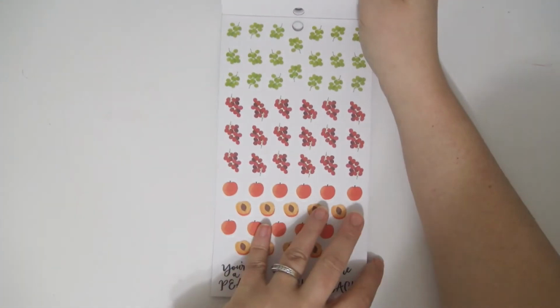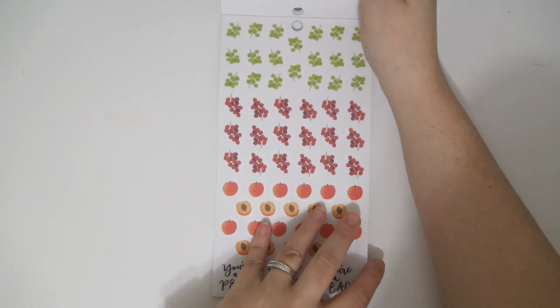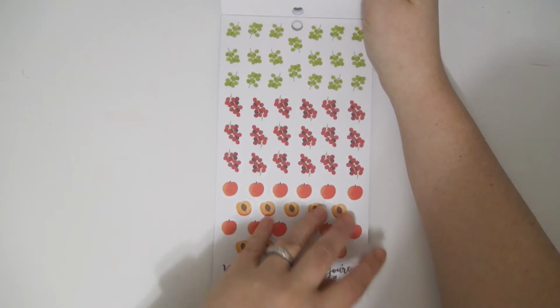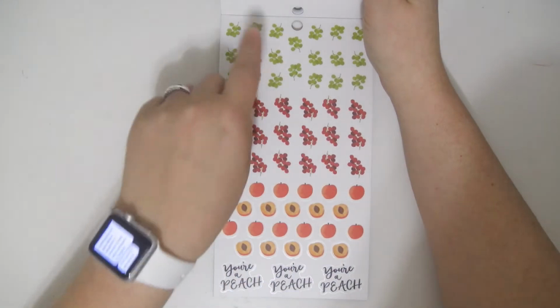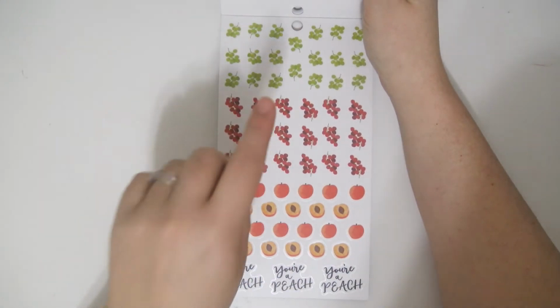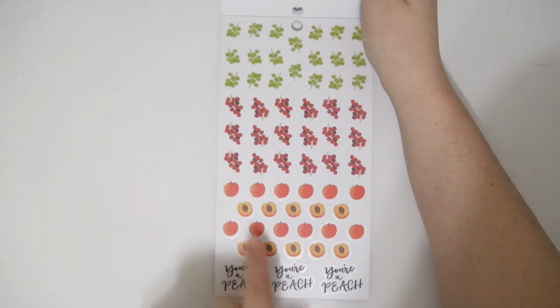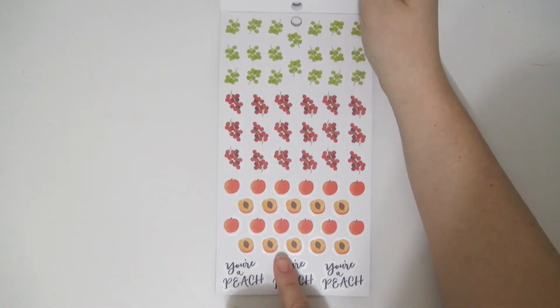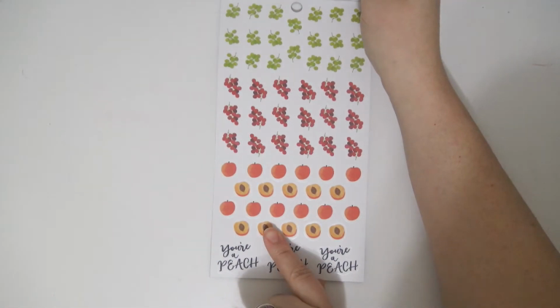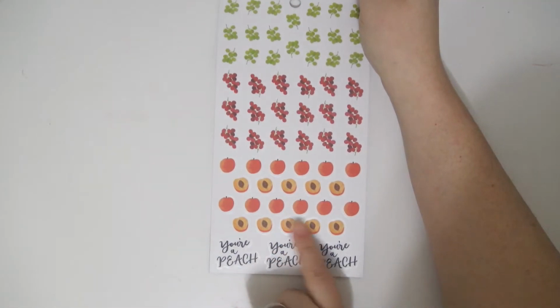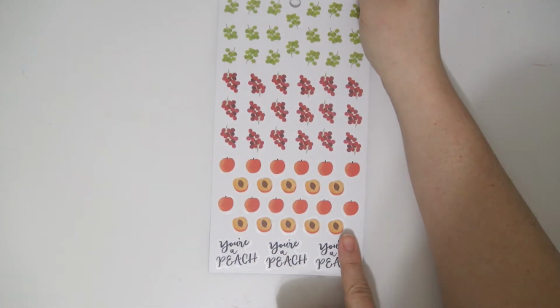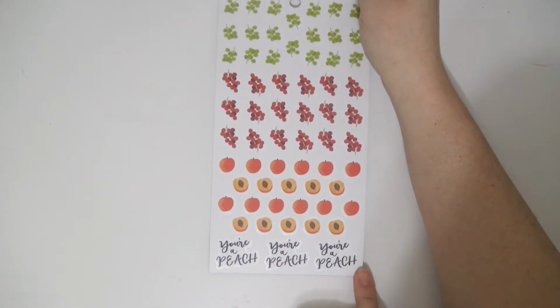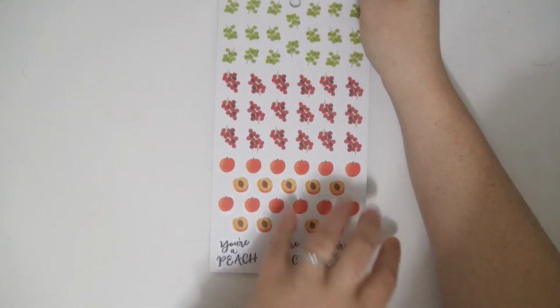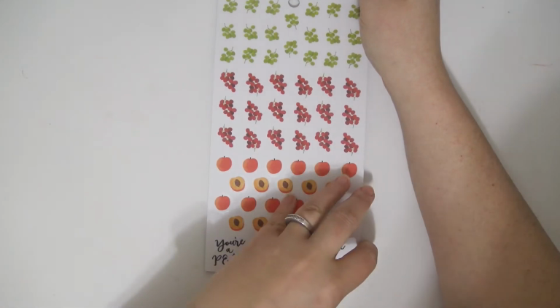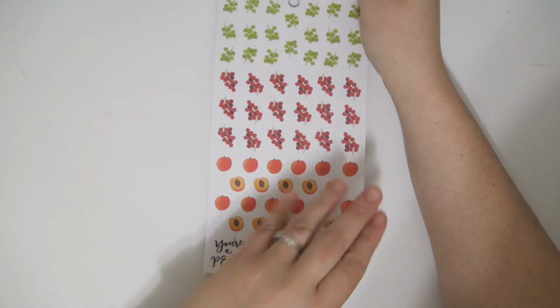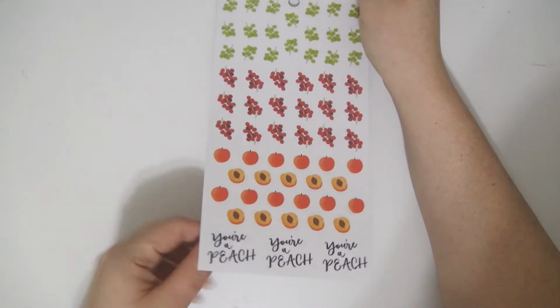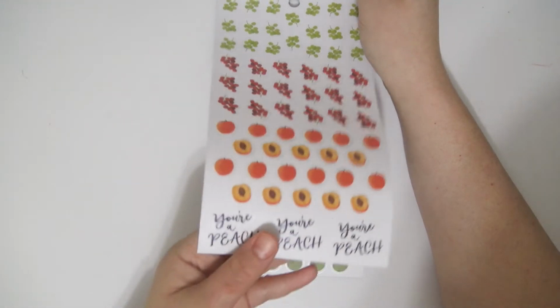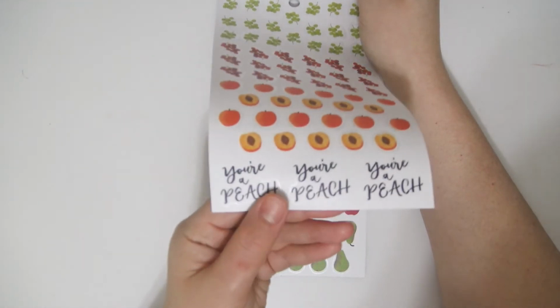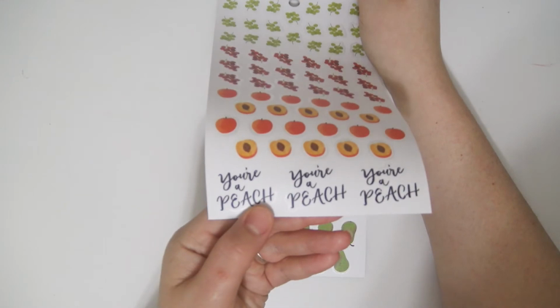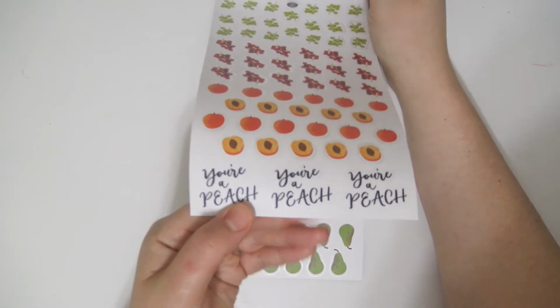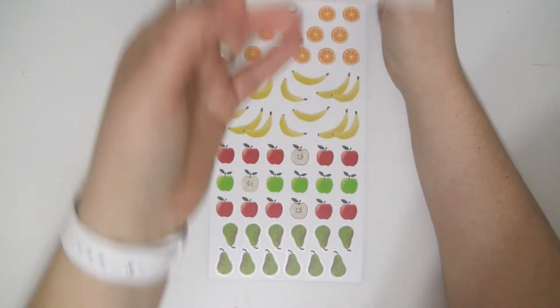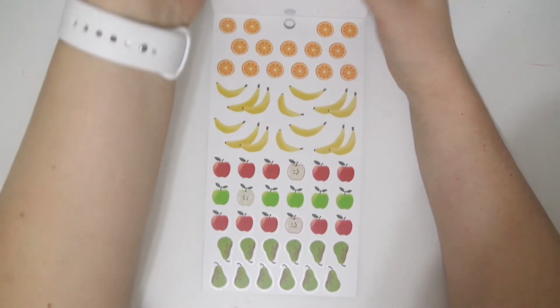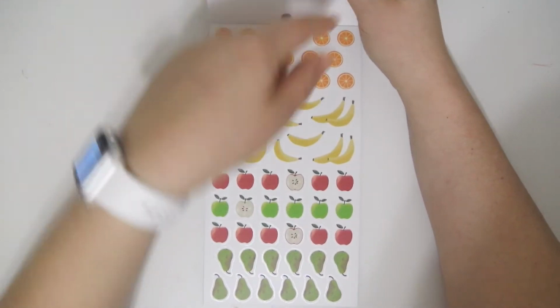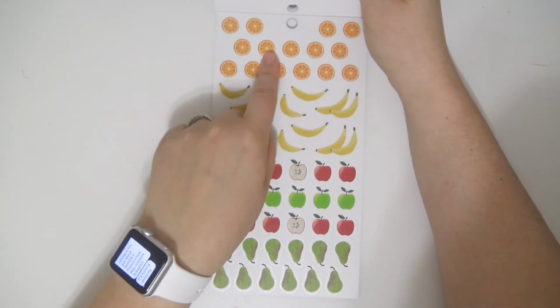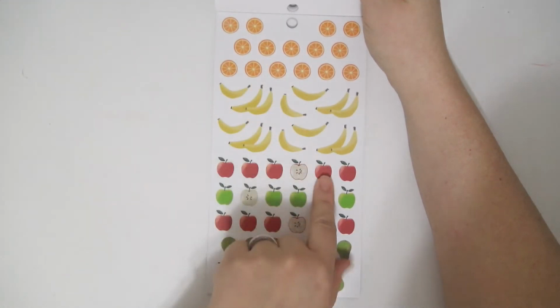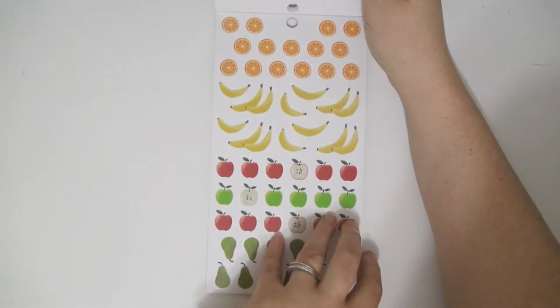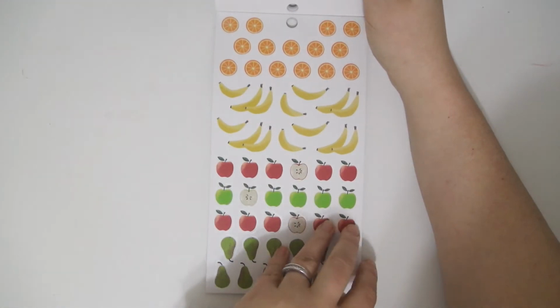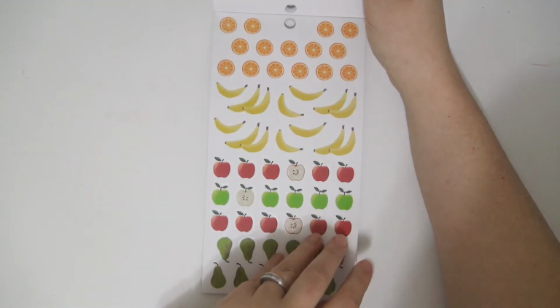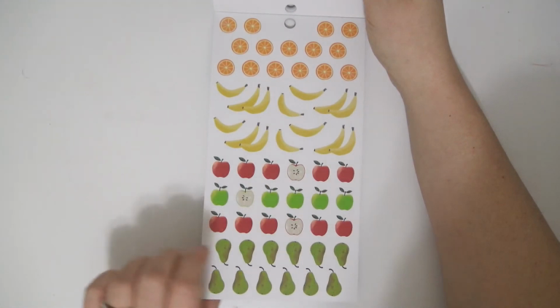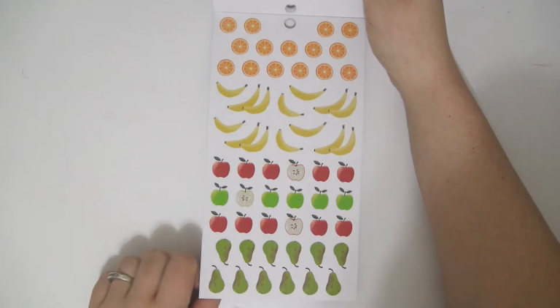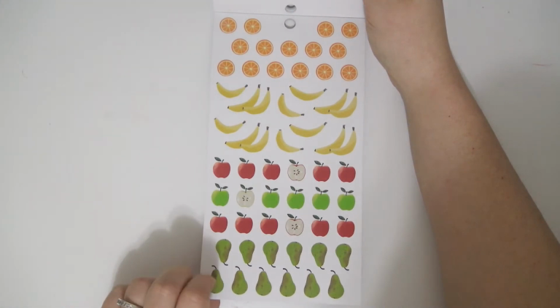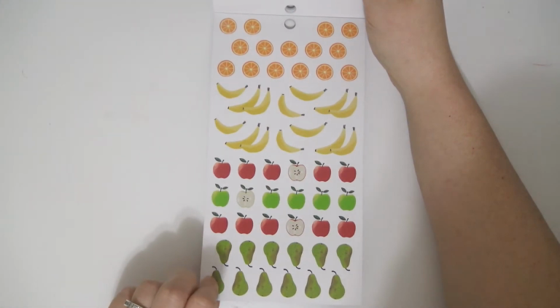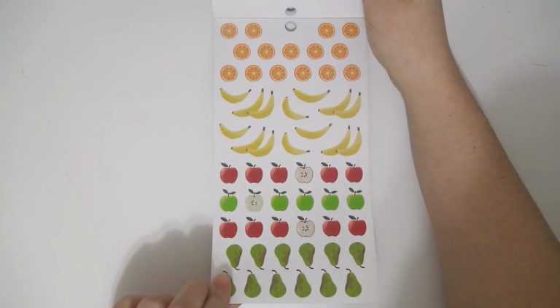Grapes — you got some green grapes, red grapes. Peaches. Little scripts that say your peach. Some oranges, bananas, apples, and pears.